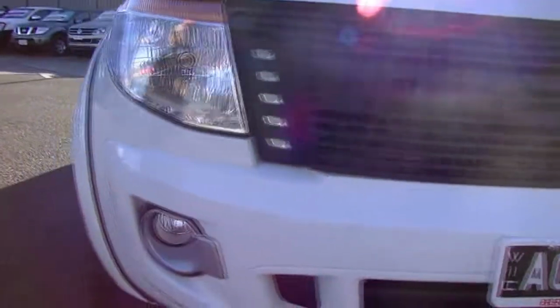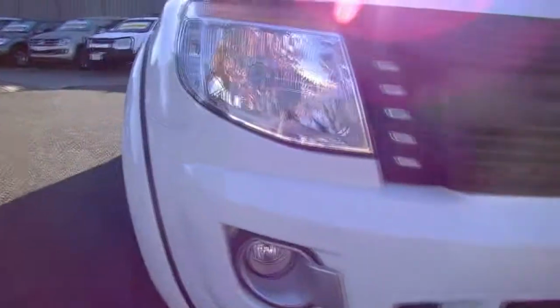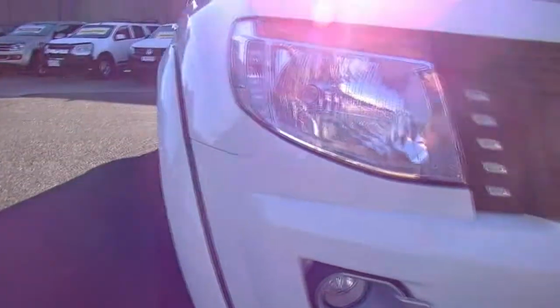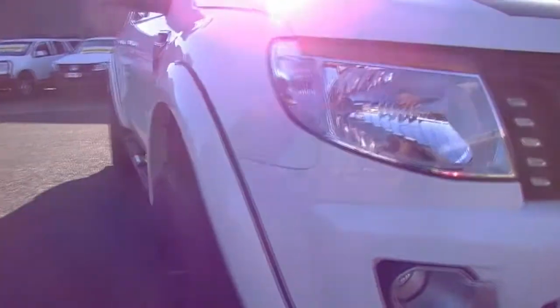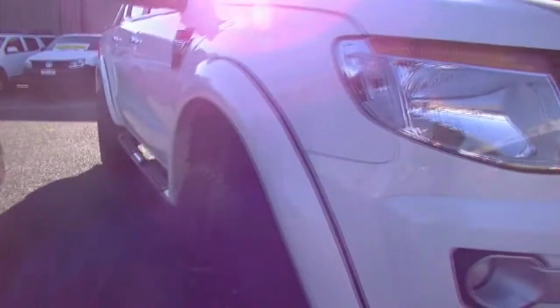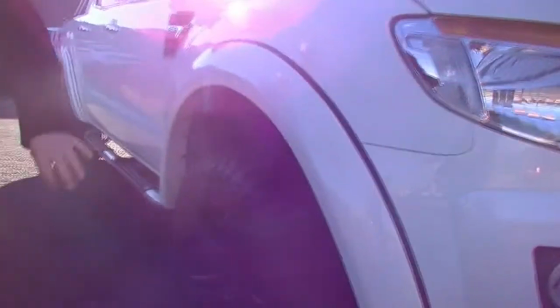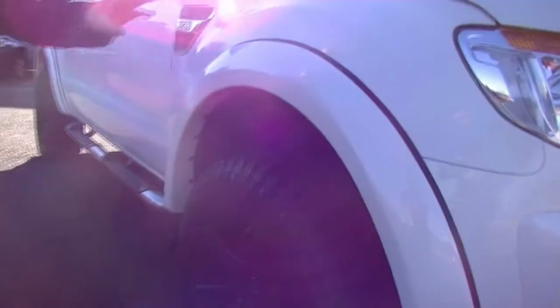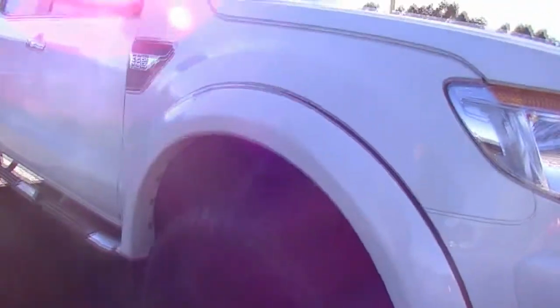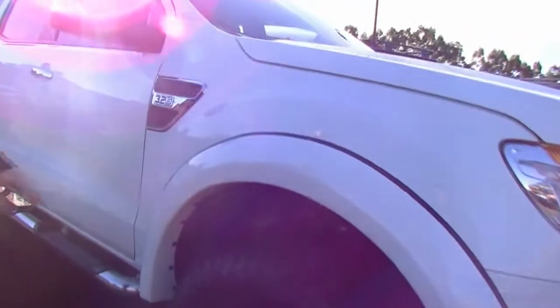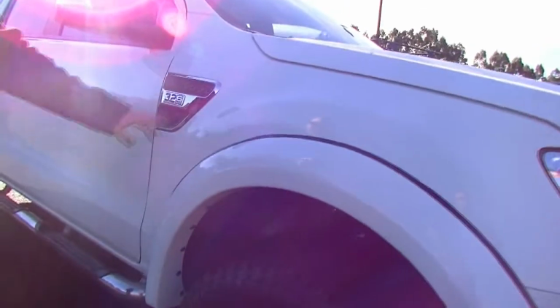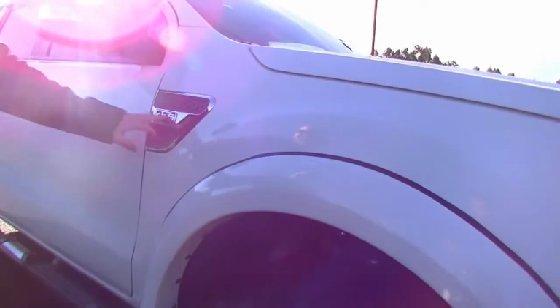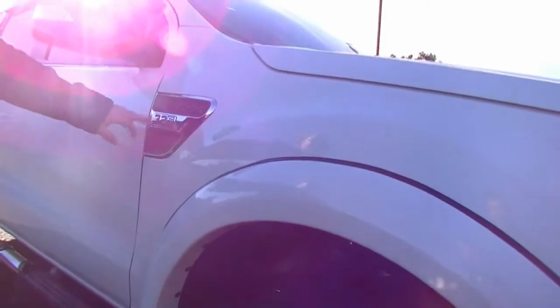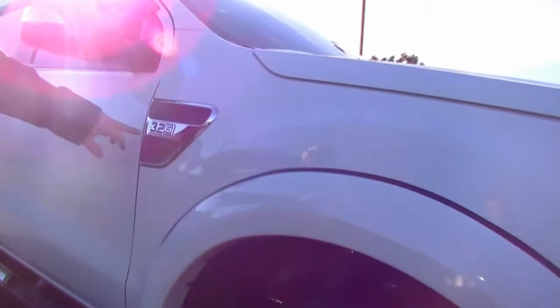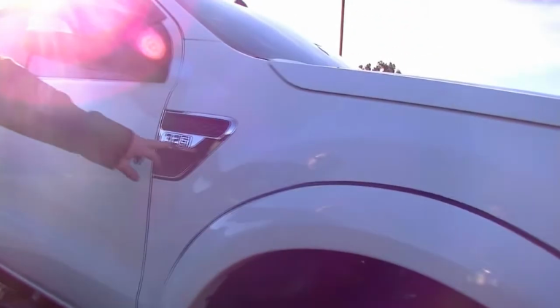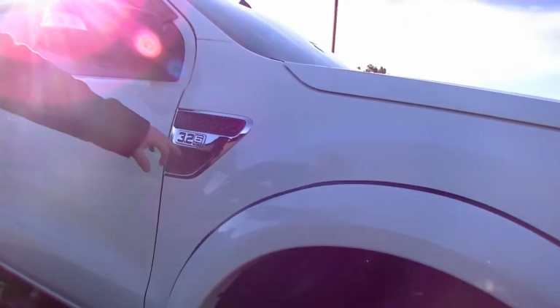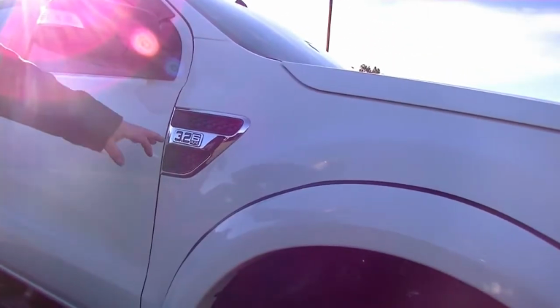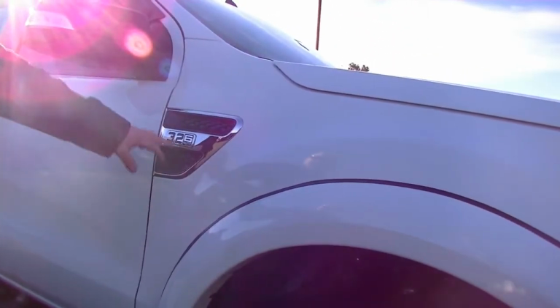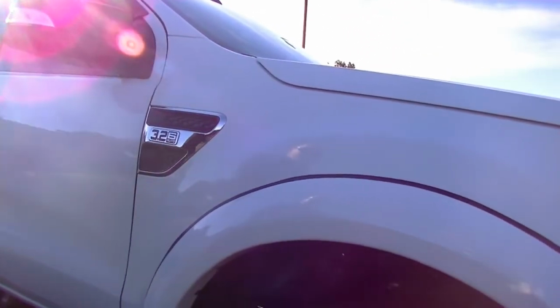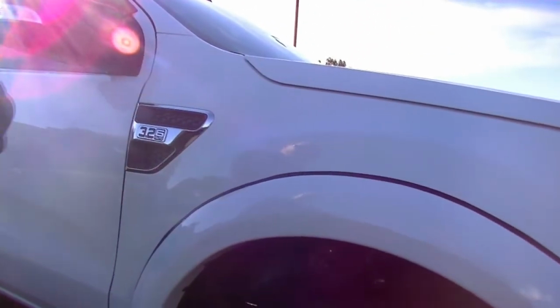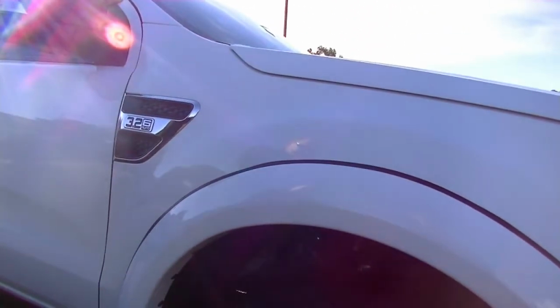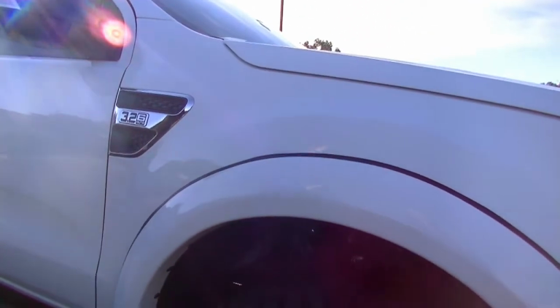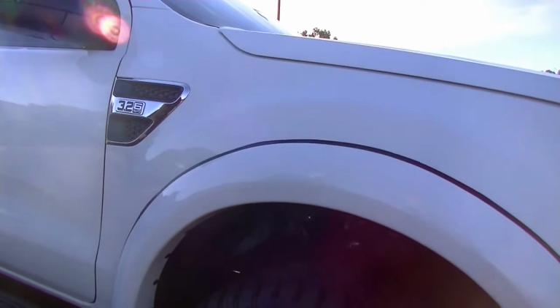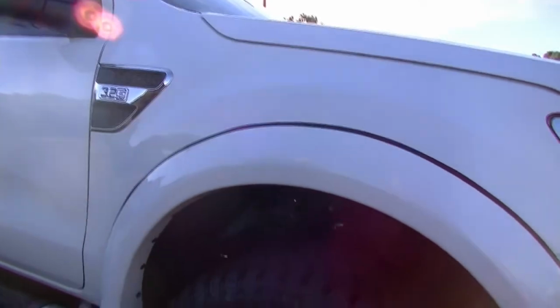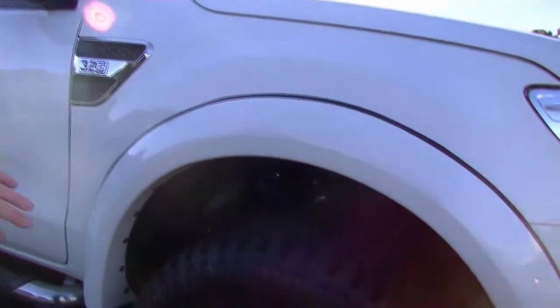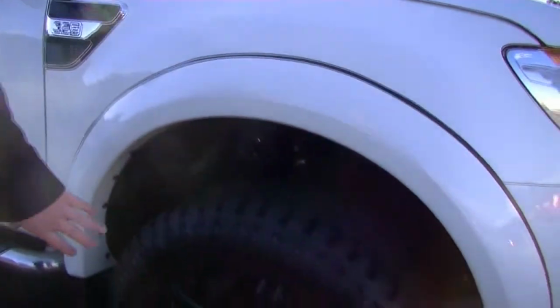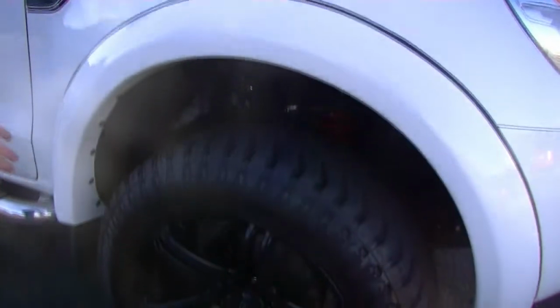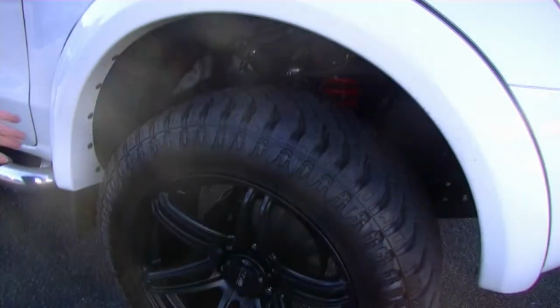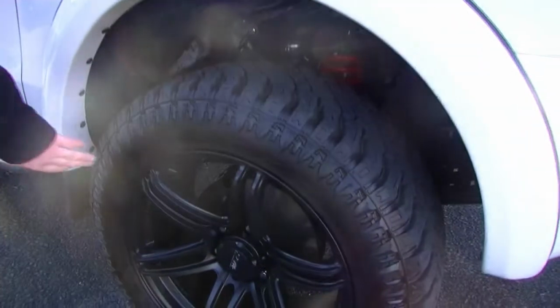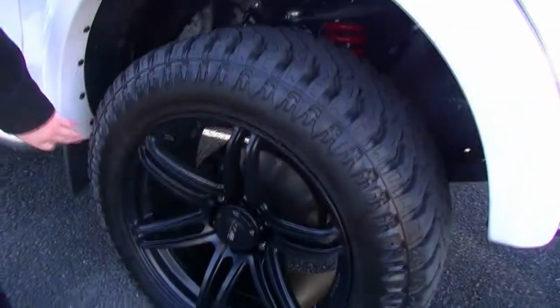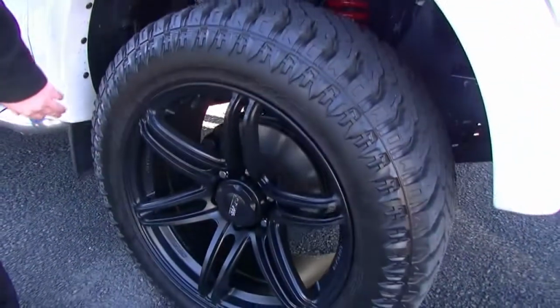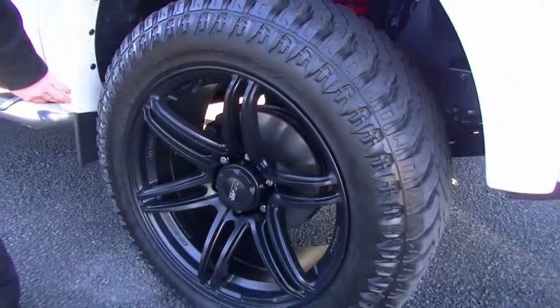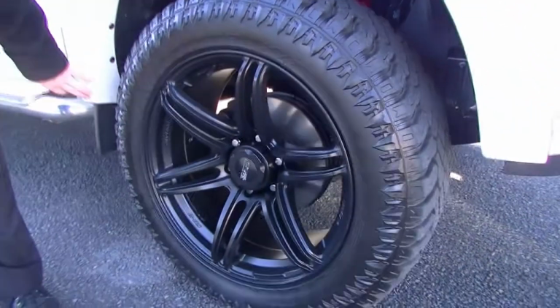Now as we come around to the driver's side, looking at the driver's guard here — really, really good. You'll see our 3.2 litre six-speed automatic transmission badge. Coming down and having a look at these alloy rims — have a look at them, they're huge.